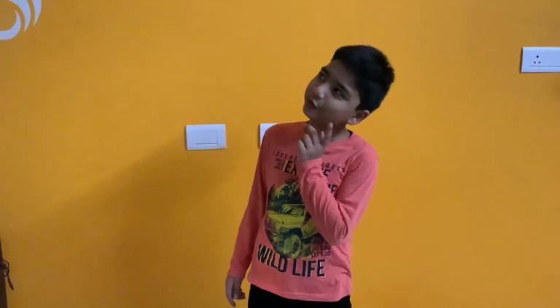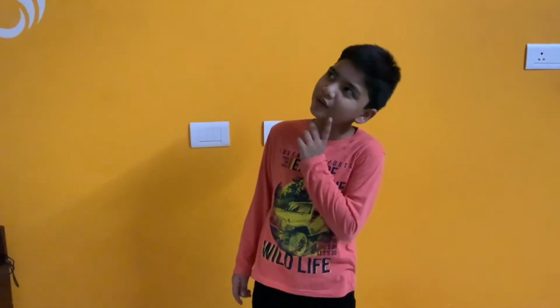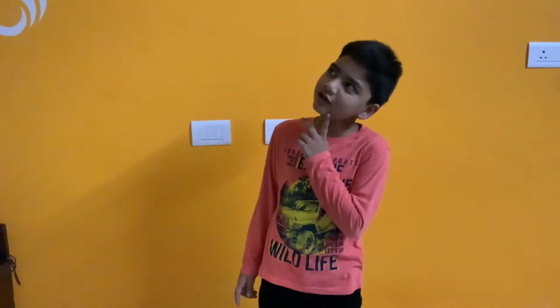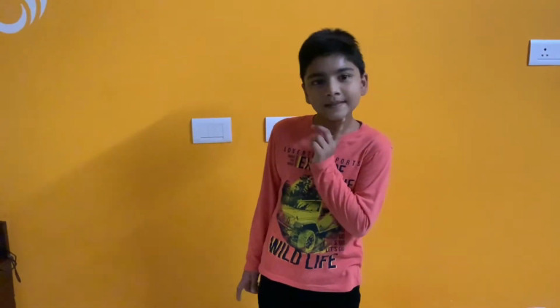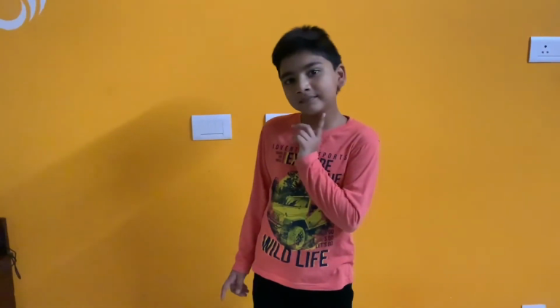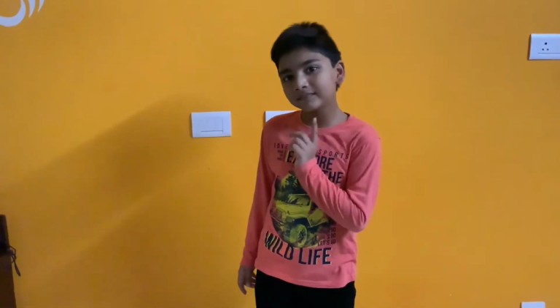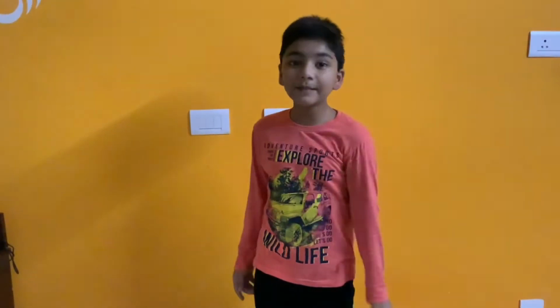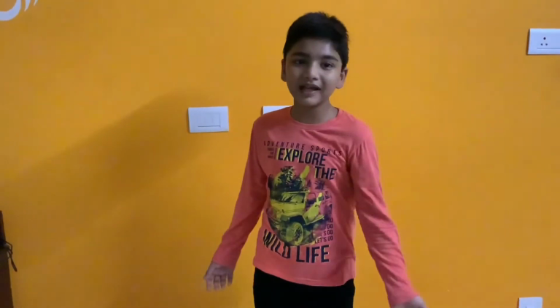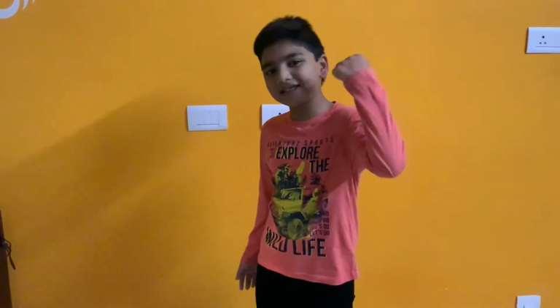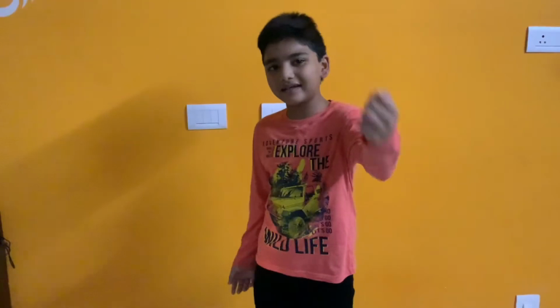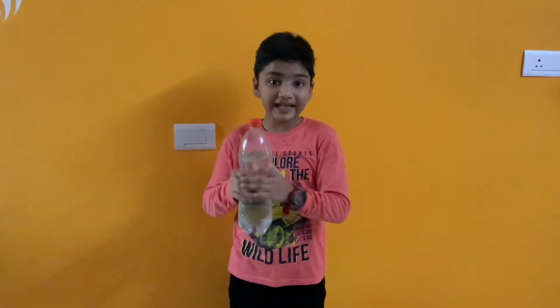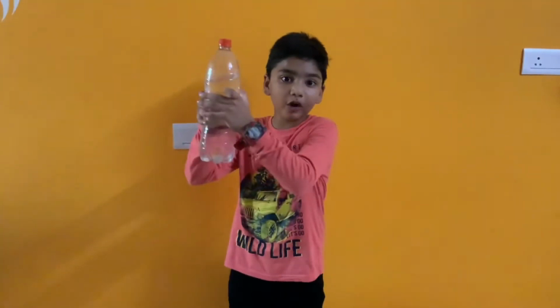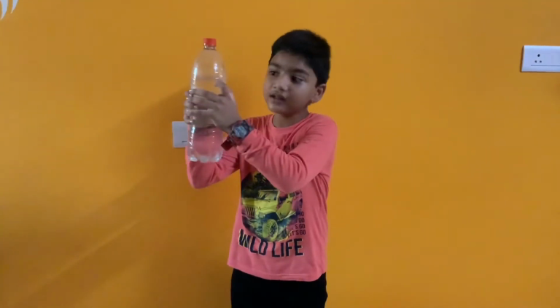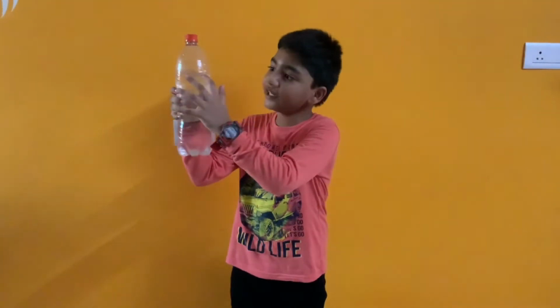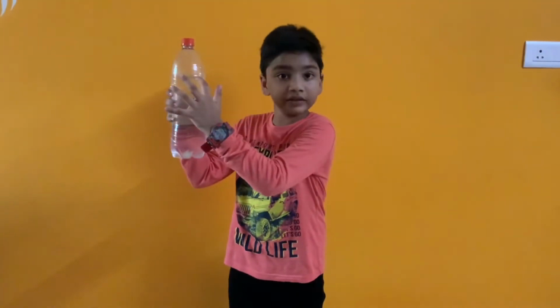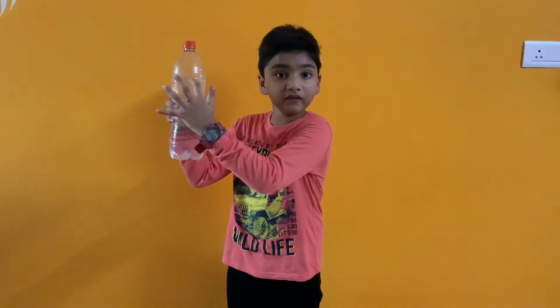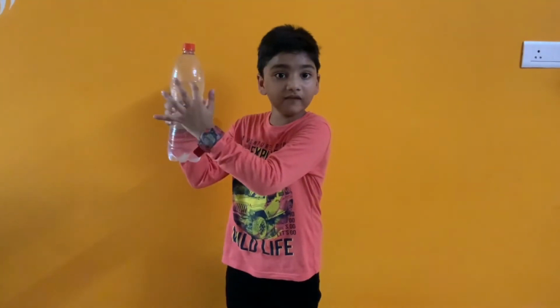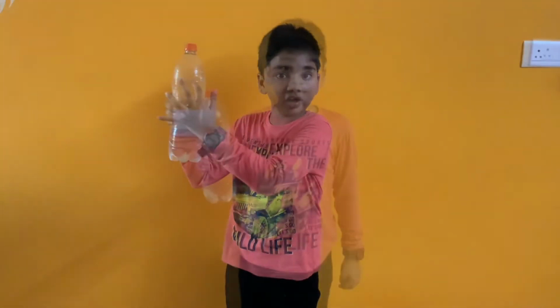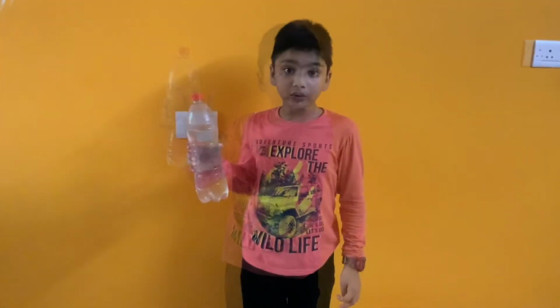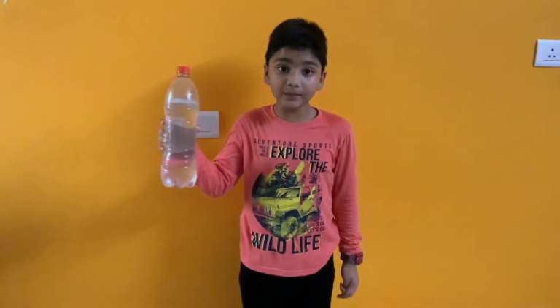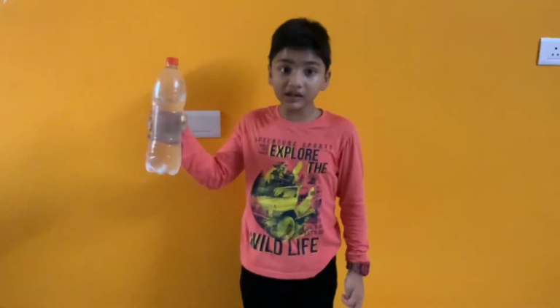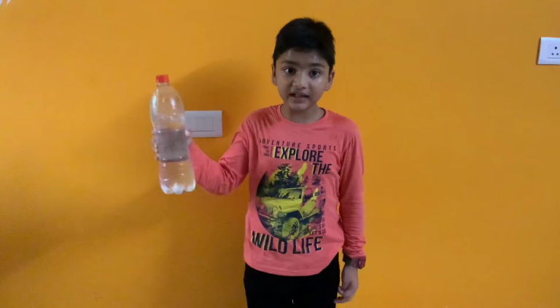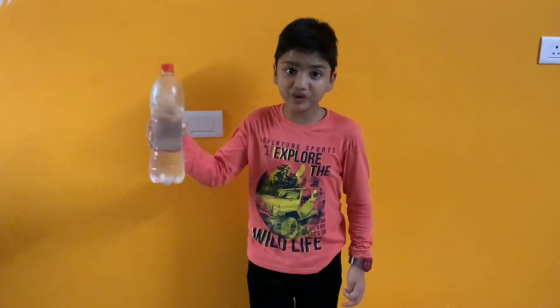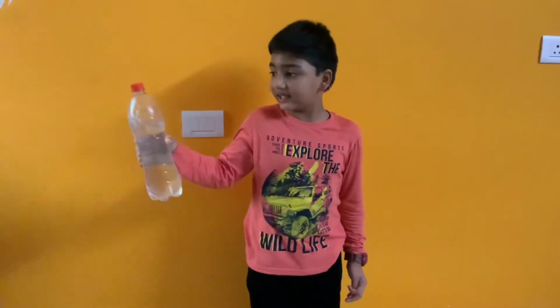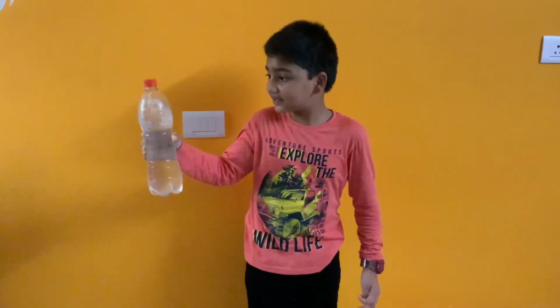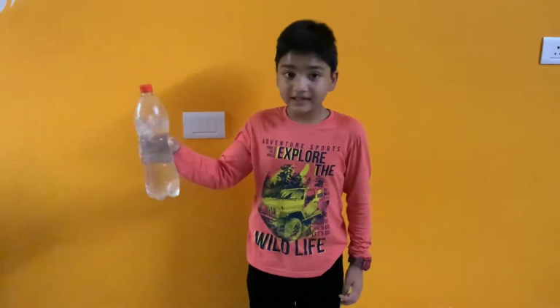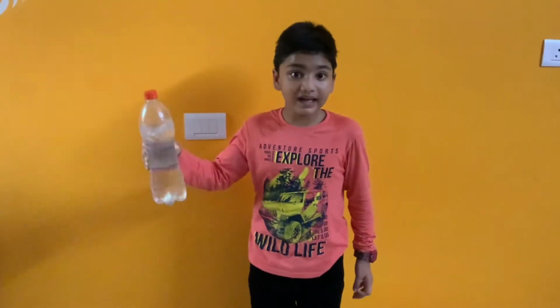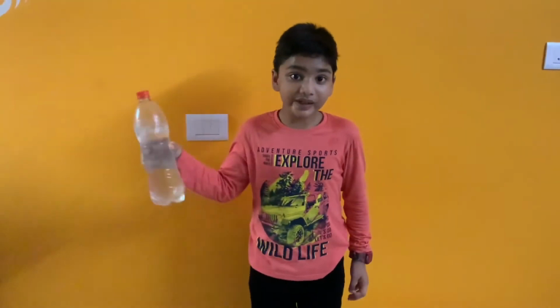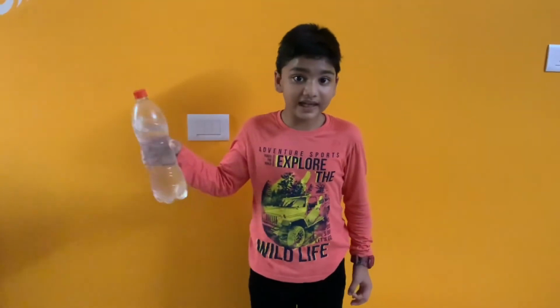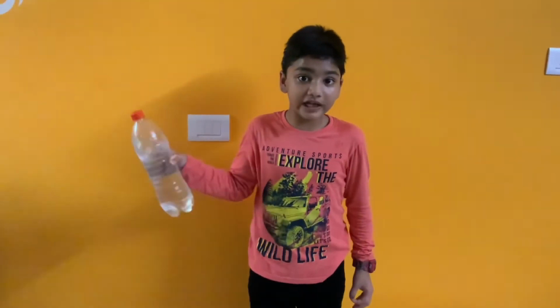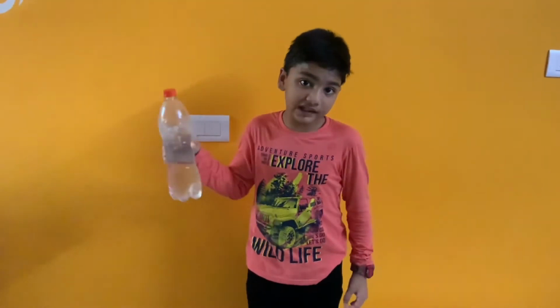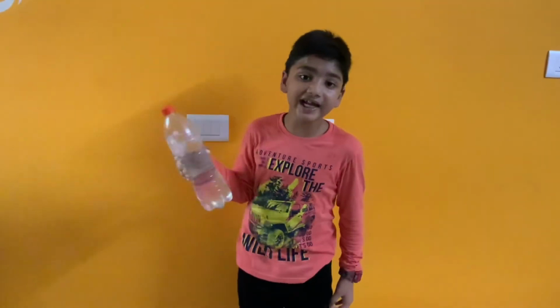Come on, let's get started! Take a bottle and fill it three-fourths full of water. Now rotate the bottle in a circular motion like this. Then you can see a tornado inside it.